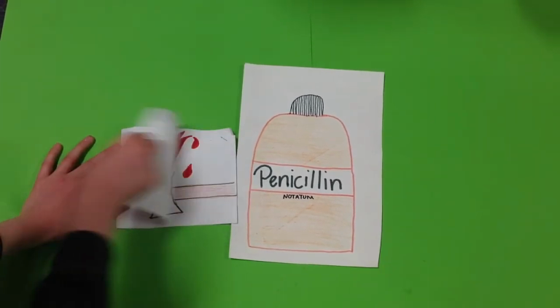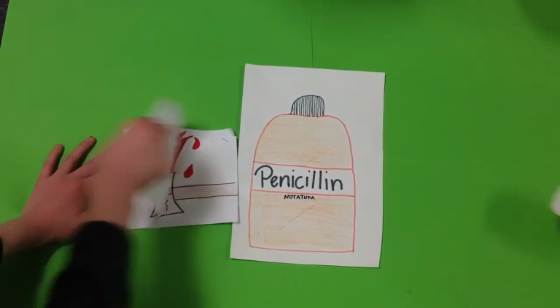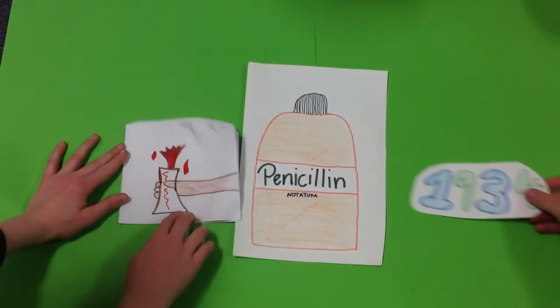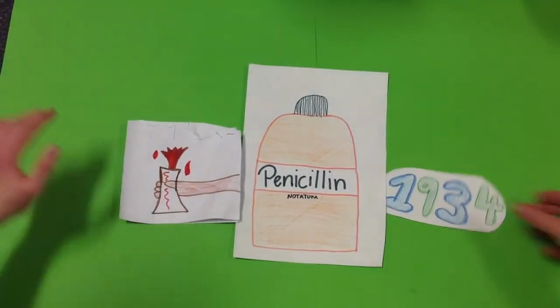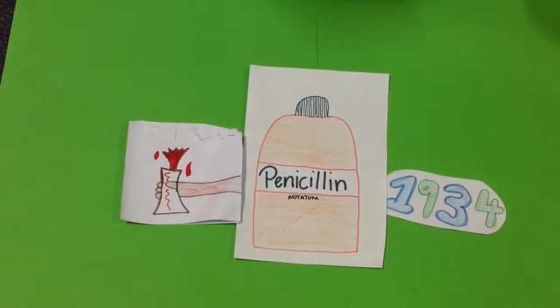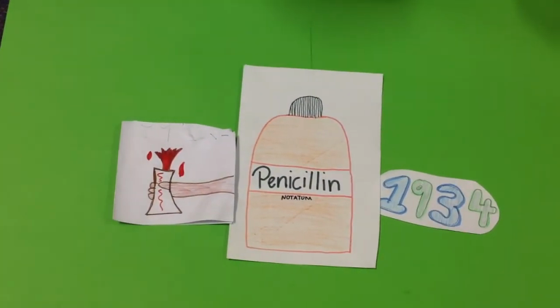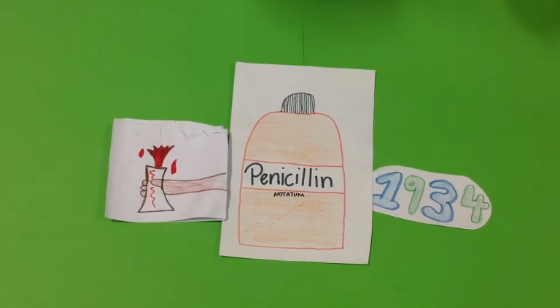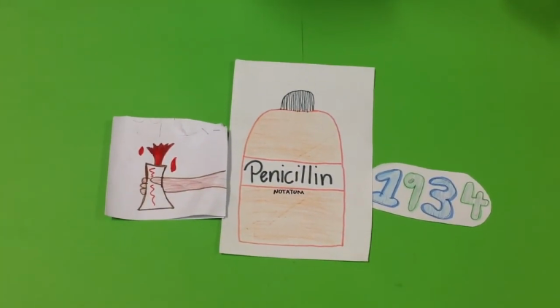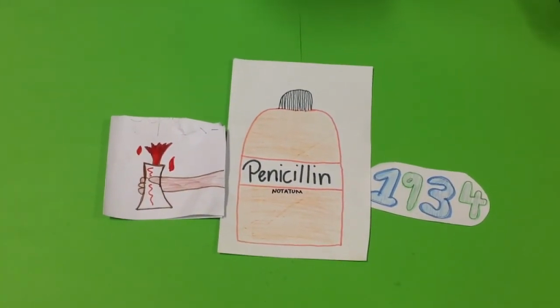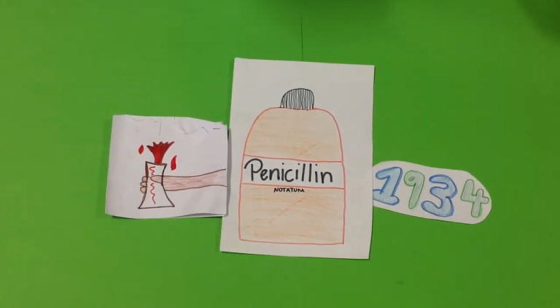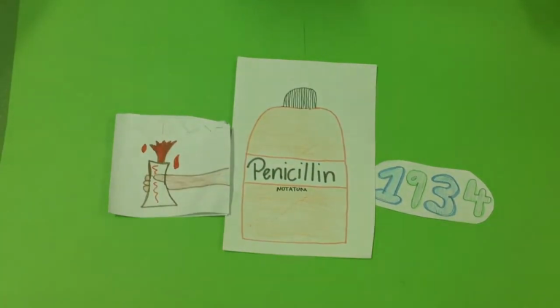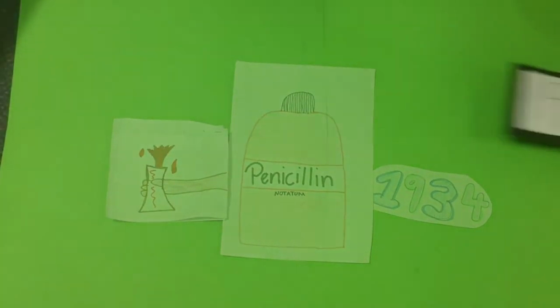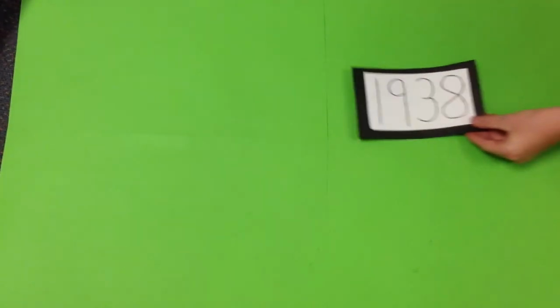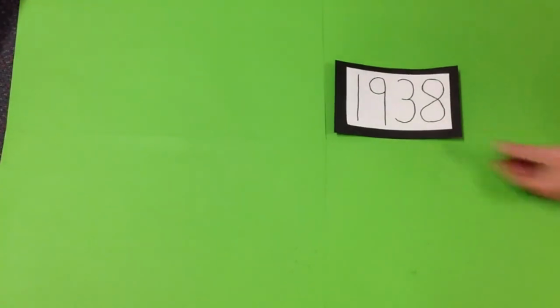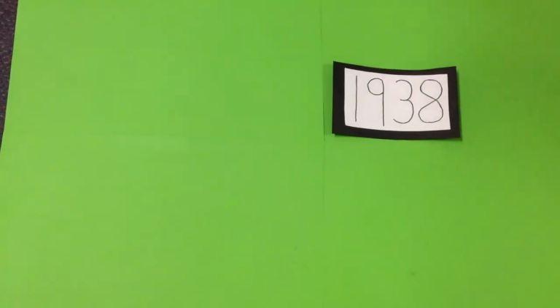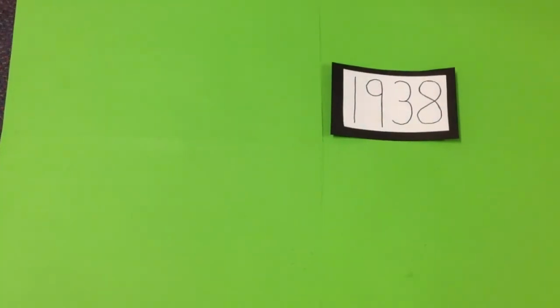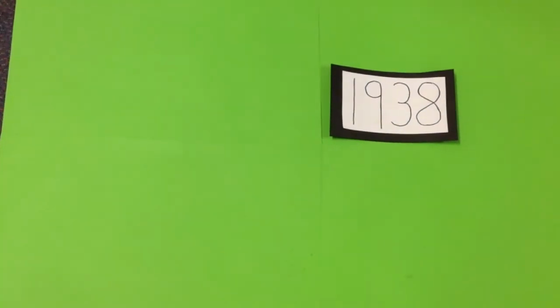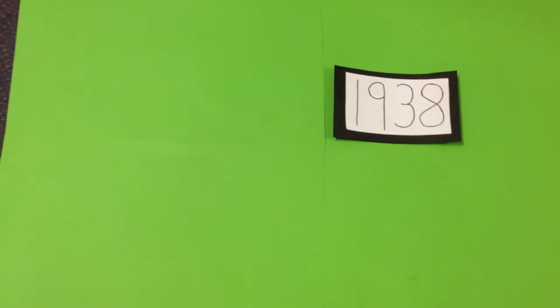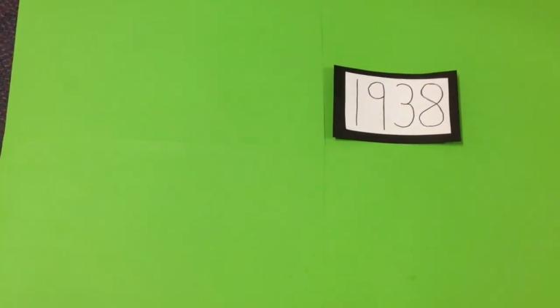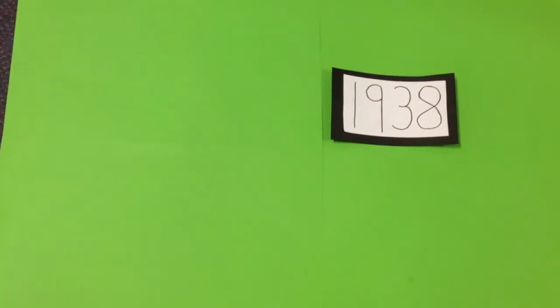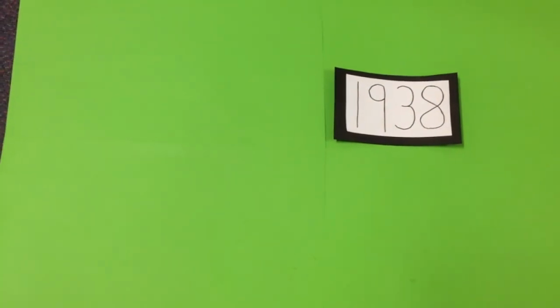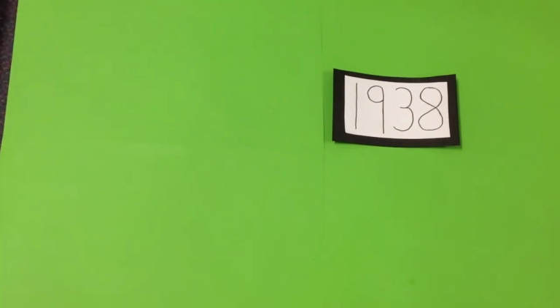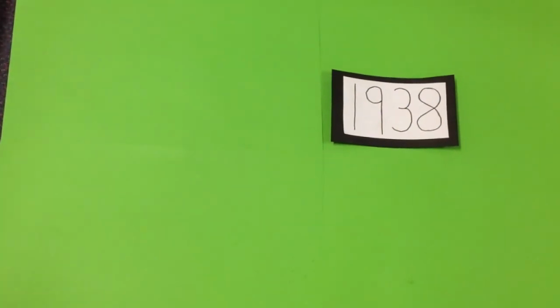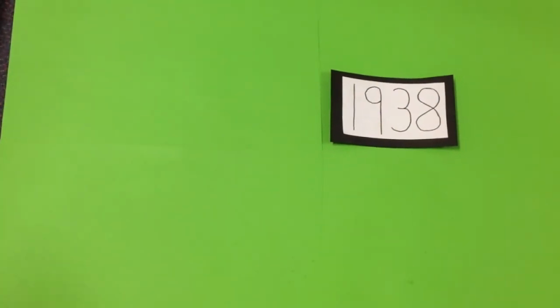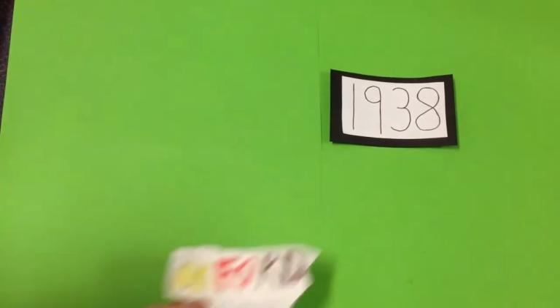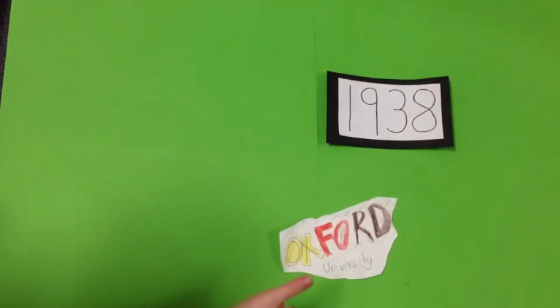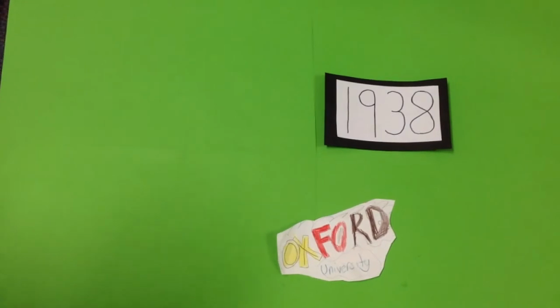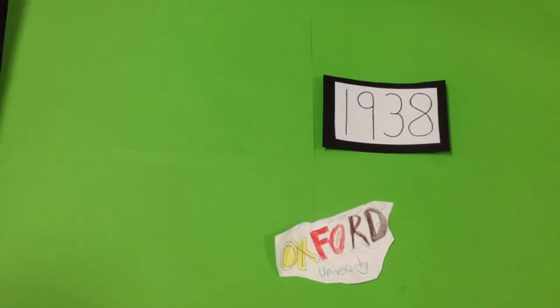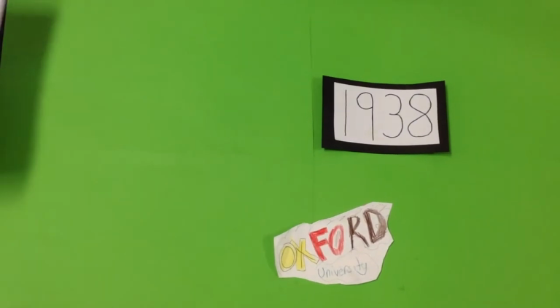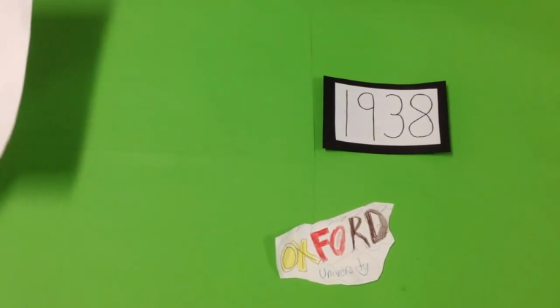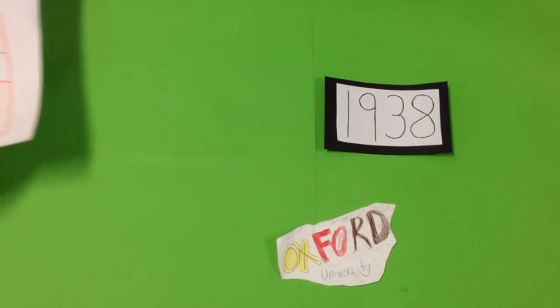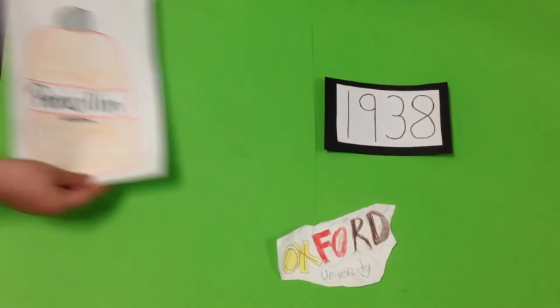By 1934, Fleming gave up on penicillin and went to do different work. In 1938, Howard Florey and Ernest Chain at Oxford University decided to do some work on penicillin.